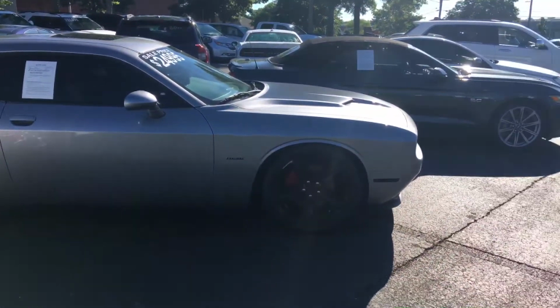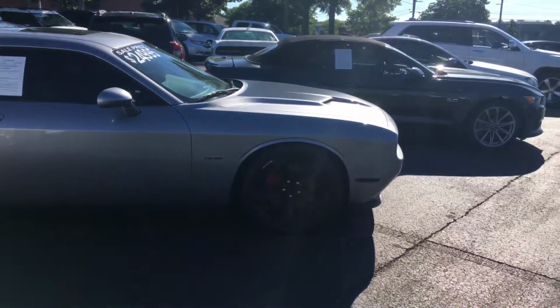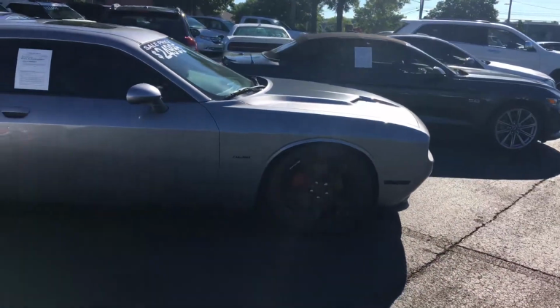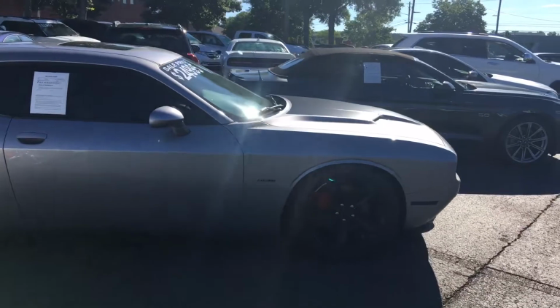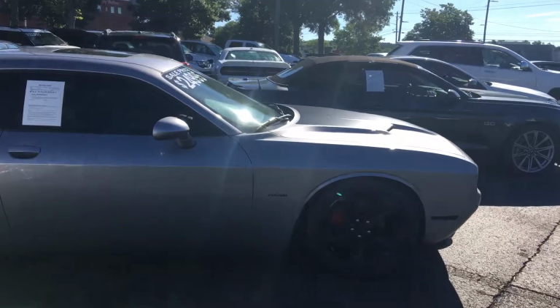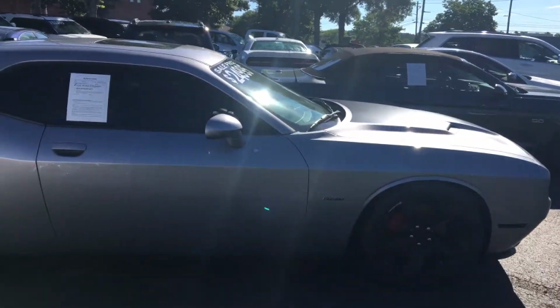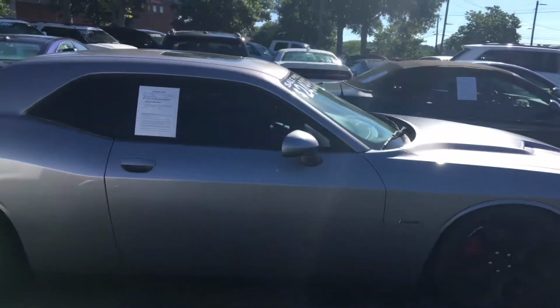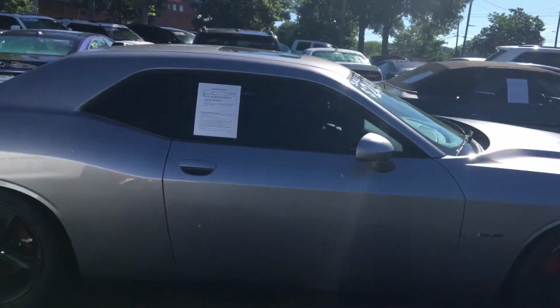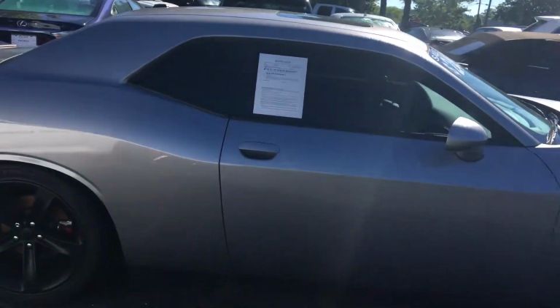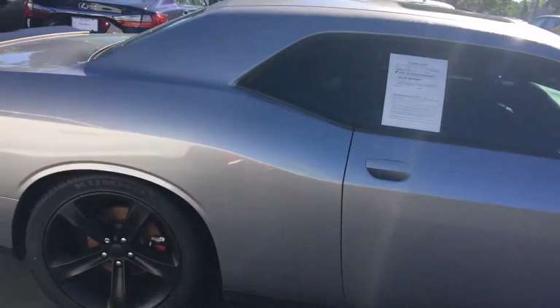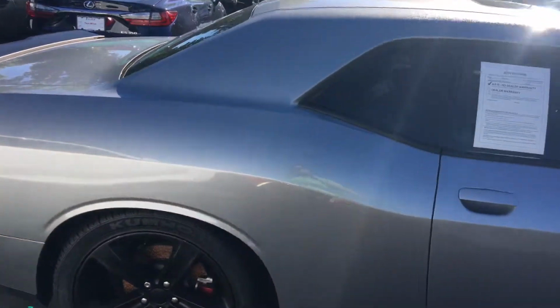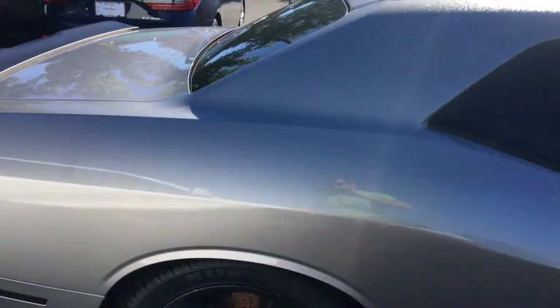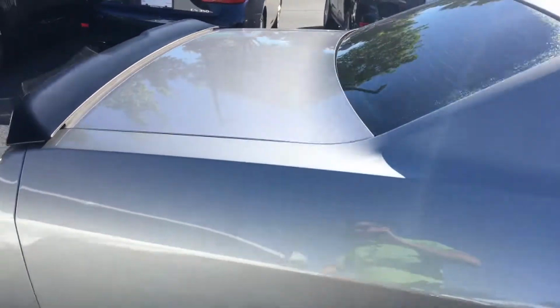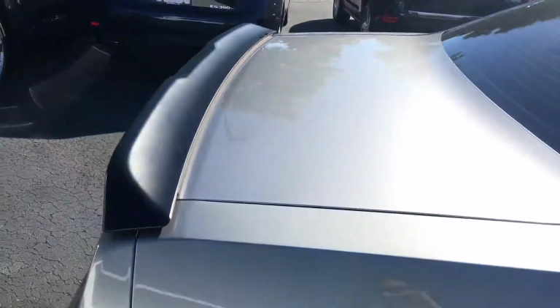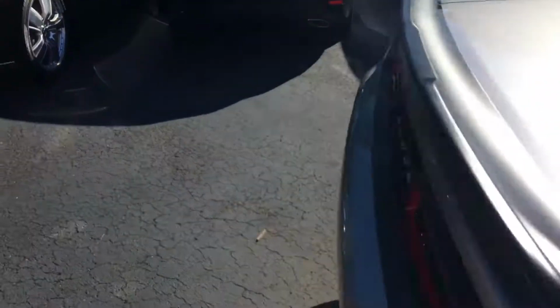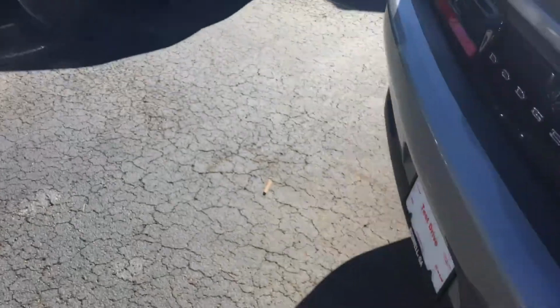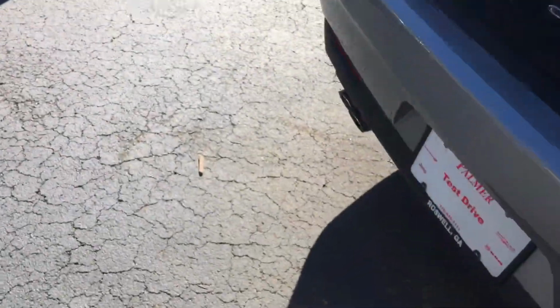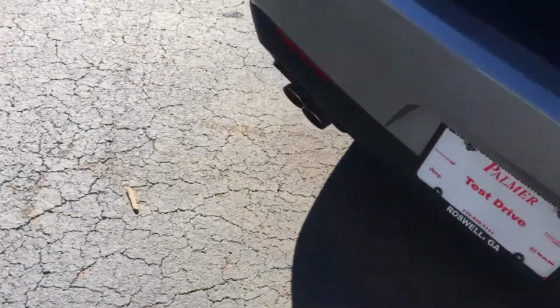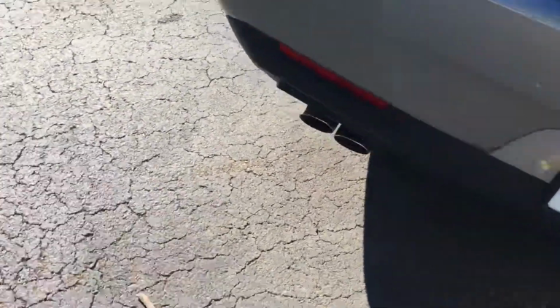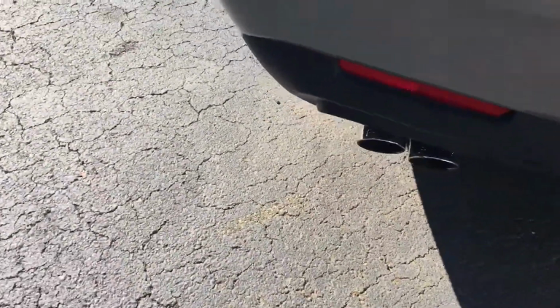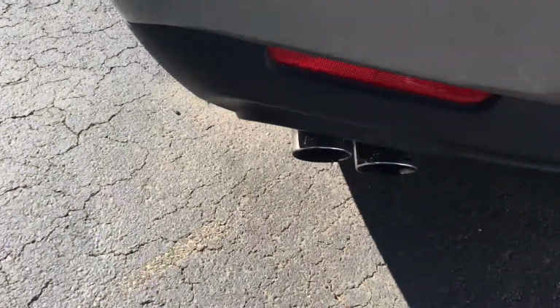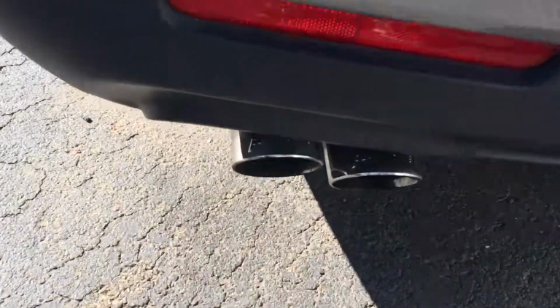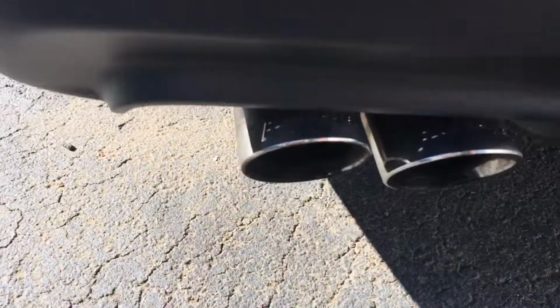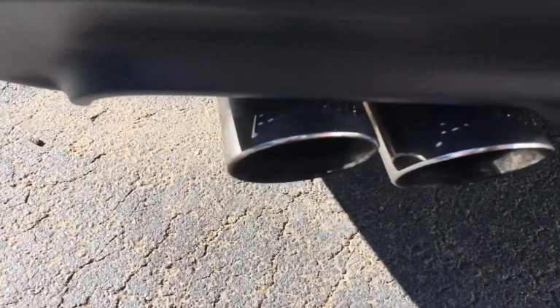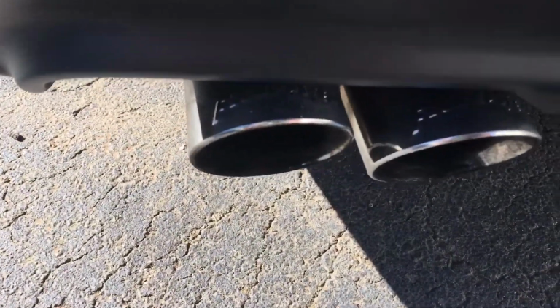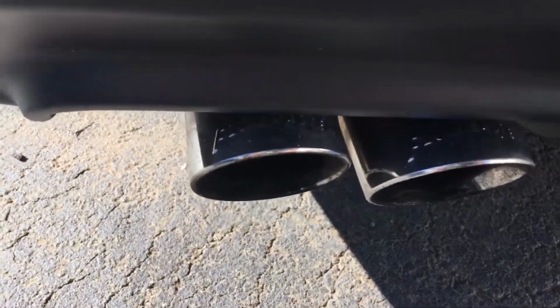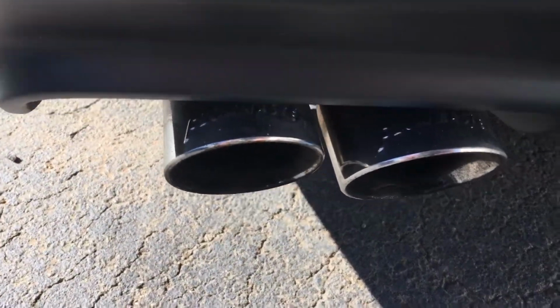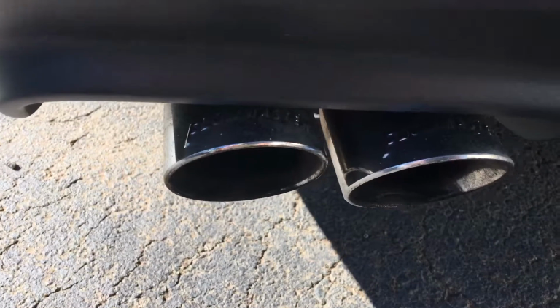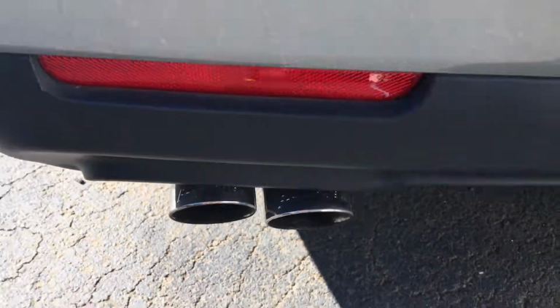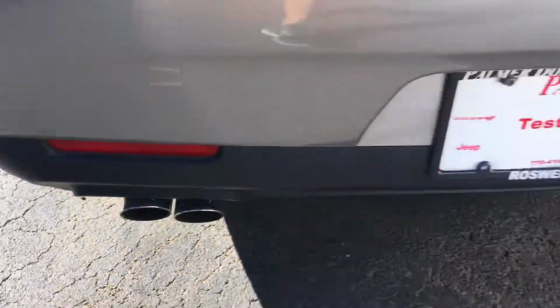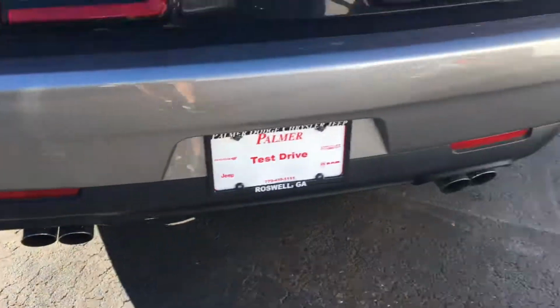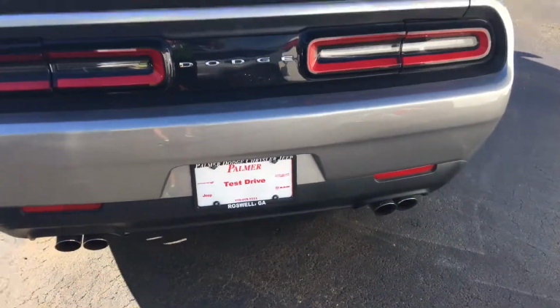It looks like it's been lowered probably an inch or two. This vehicle does have a Flowmaster exhaust as well.